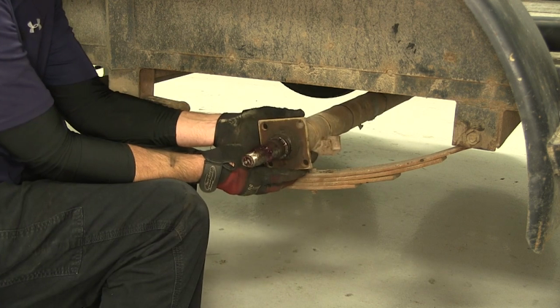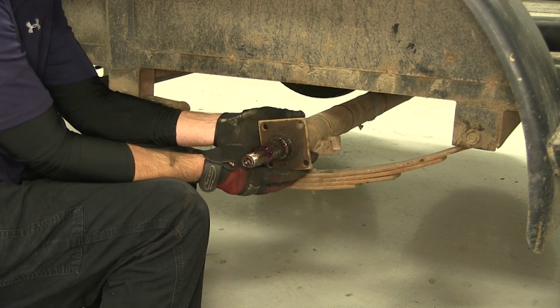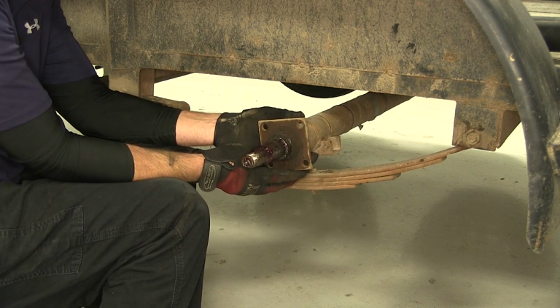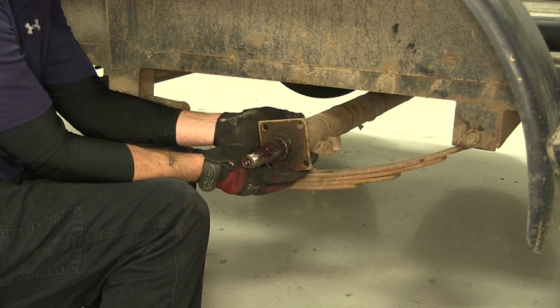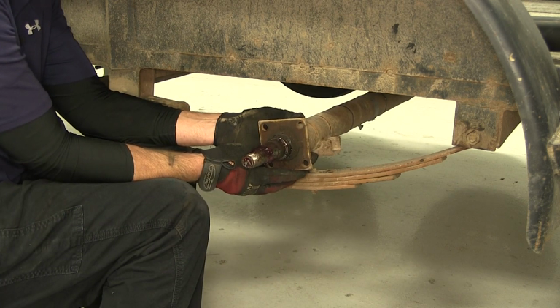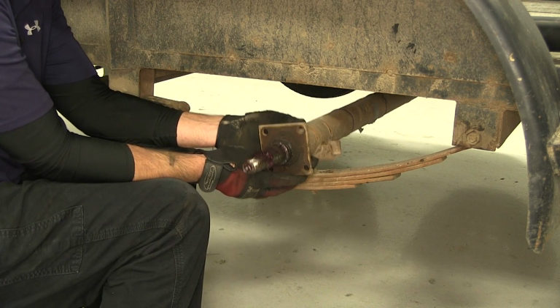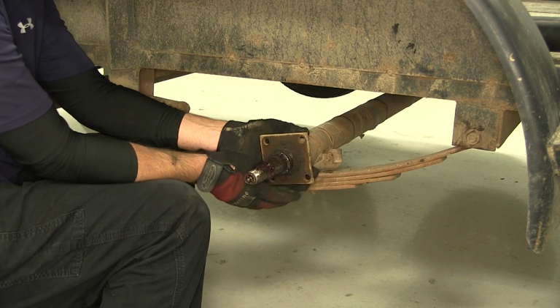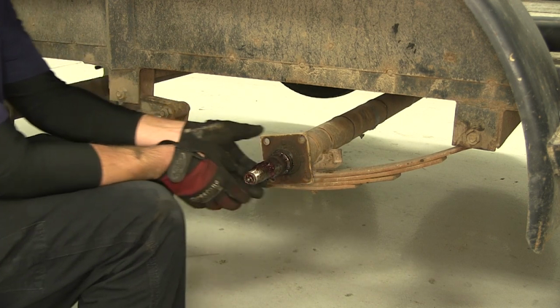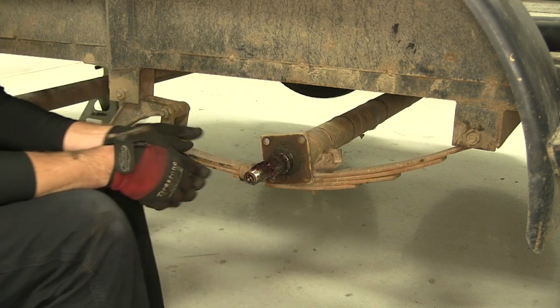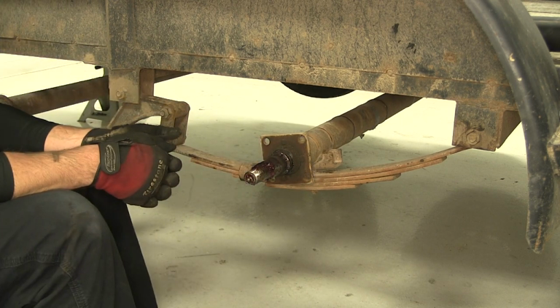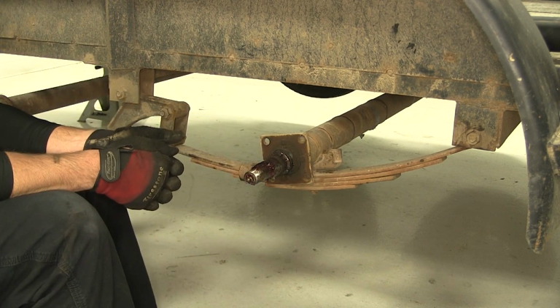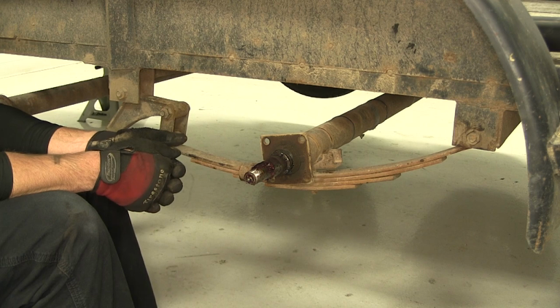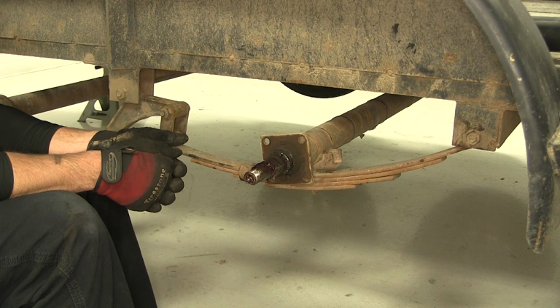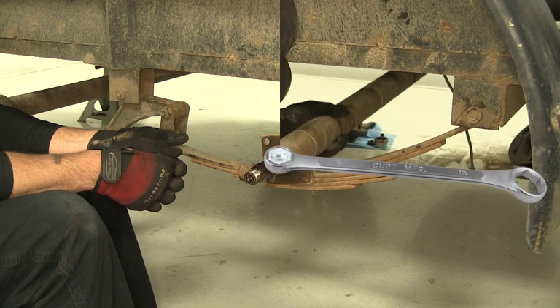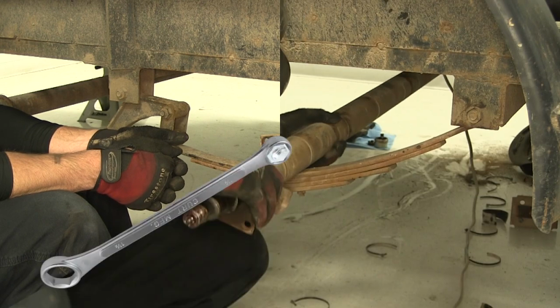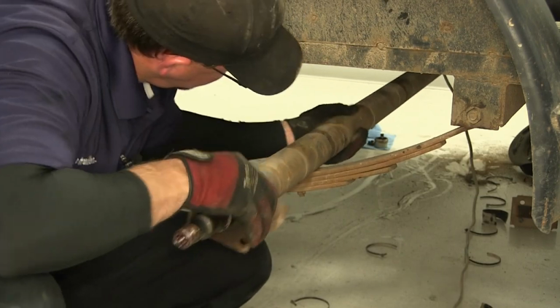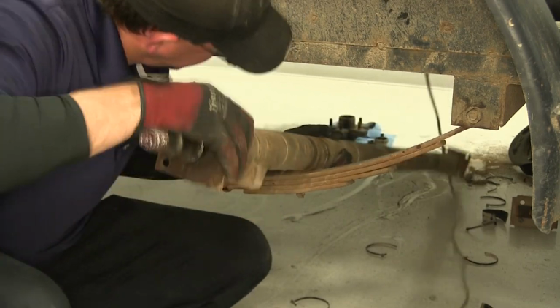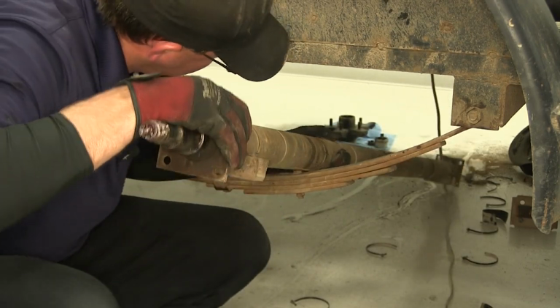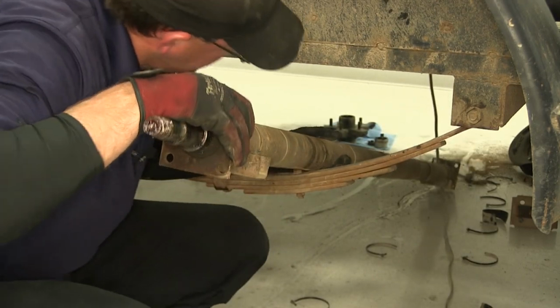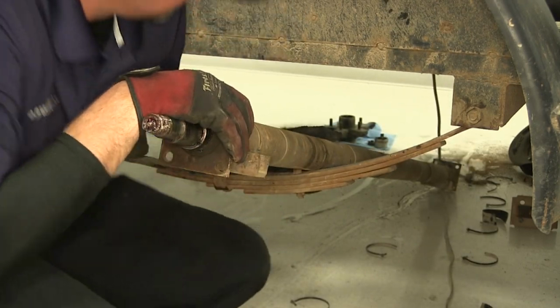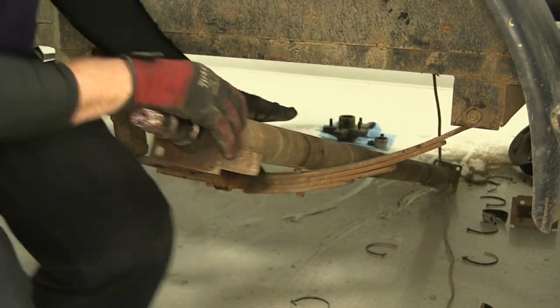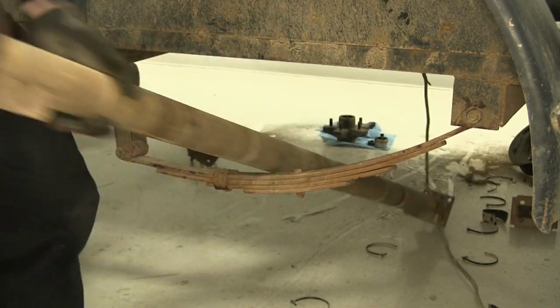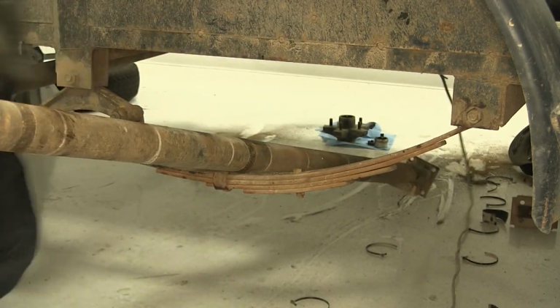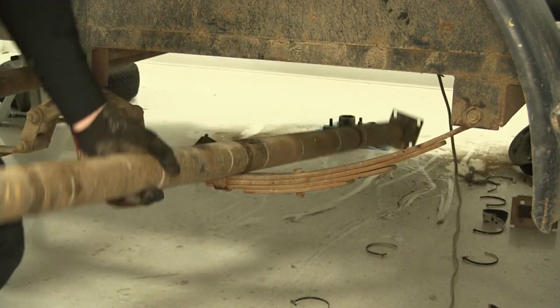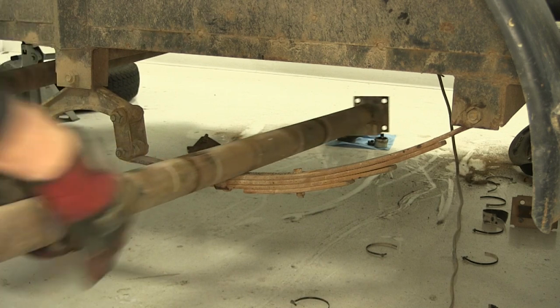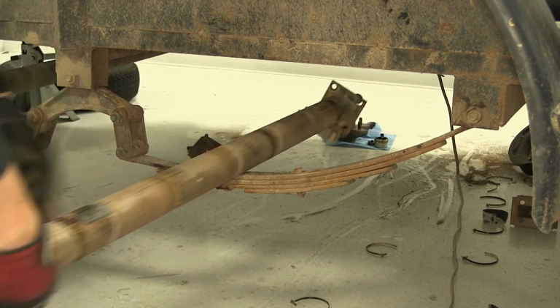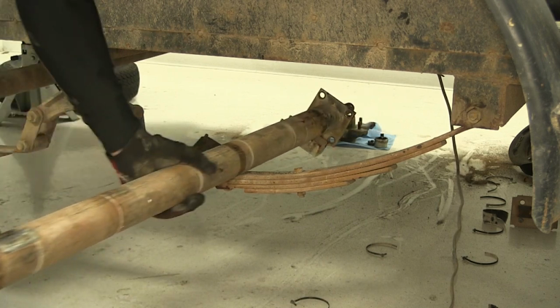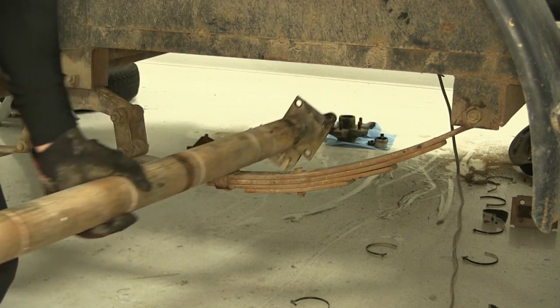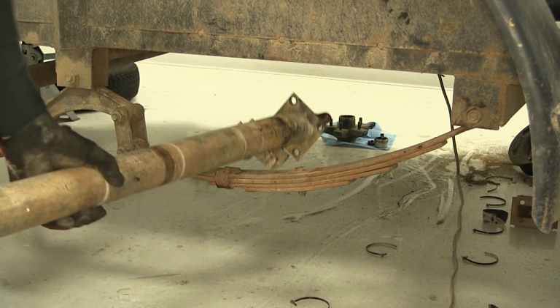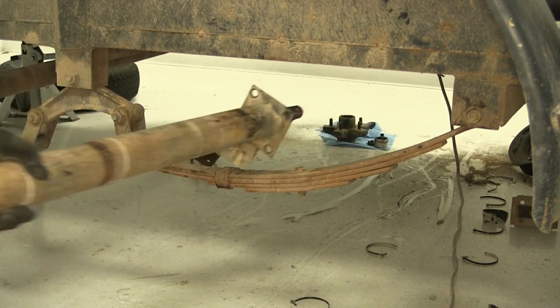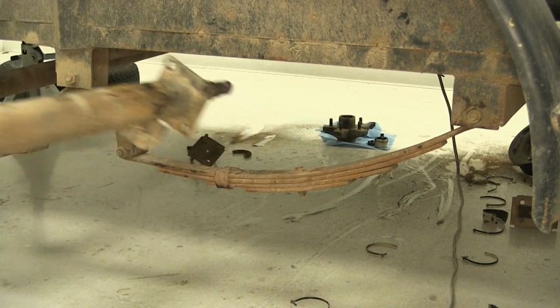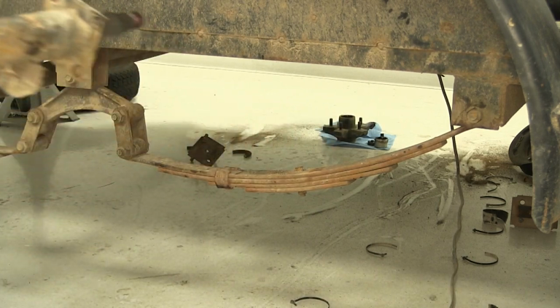Now we've got one side loose. Move over to the other side and repeat the same process. Once we have both hub and drum assemblies removed, we can go ahead and take the axle off and remove it from the trailer.